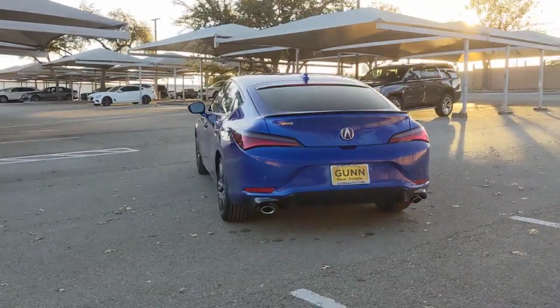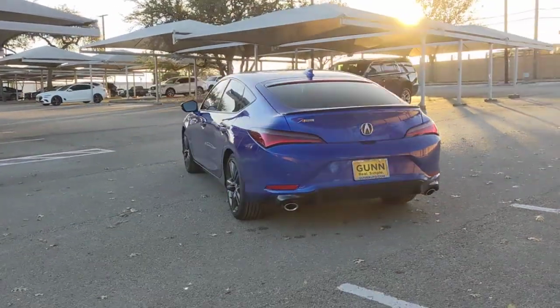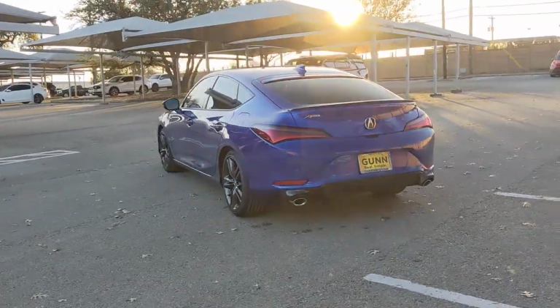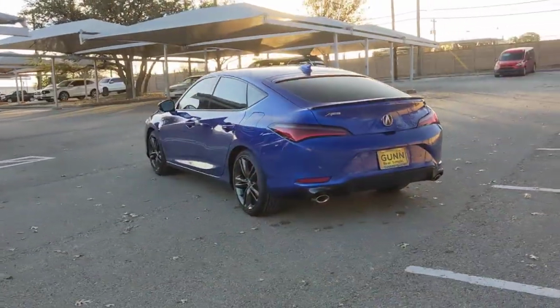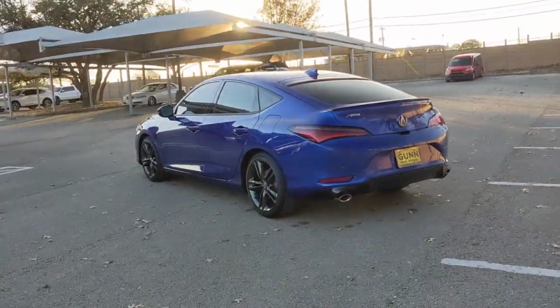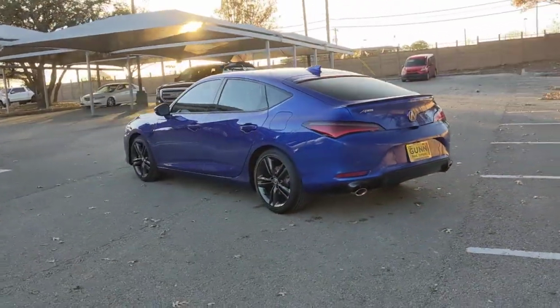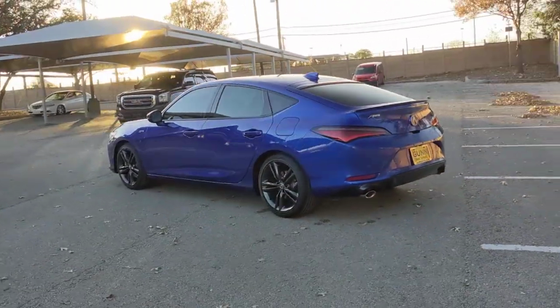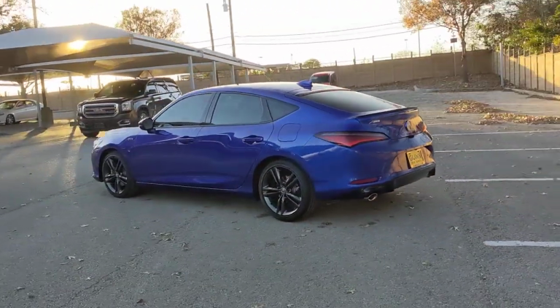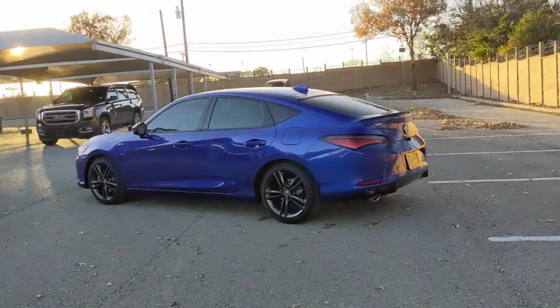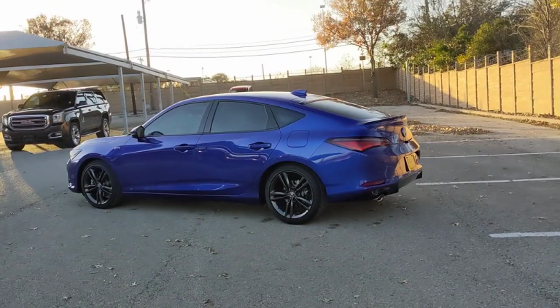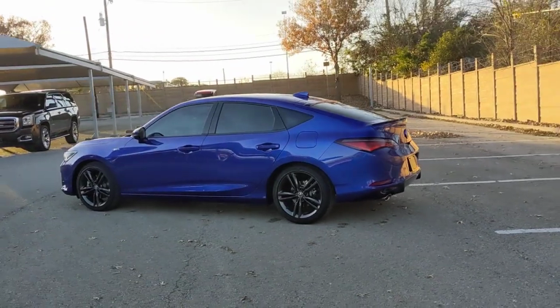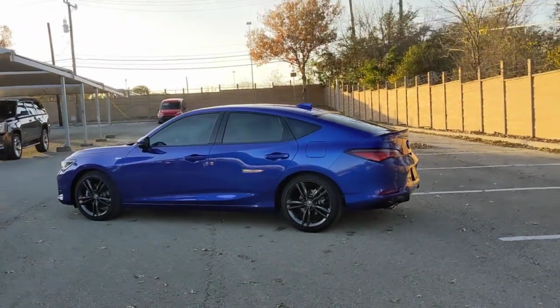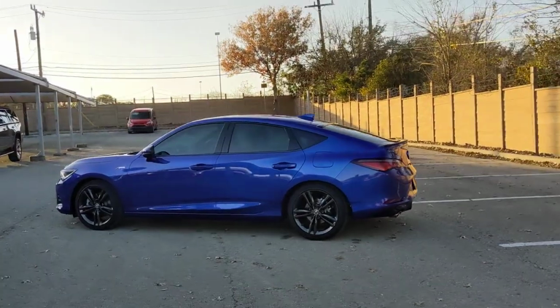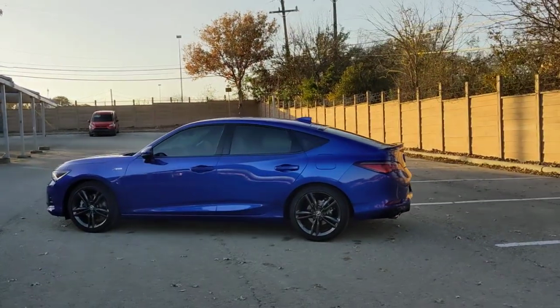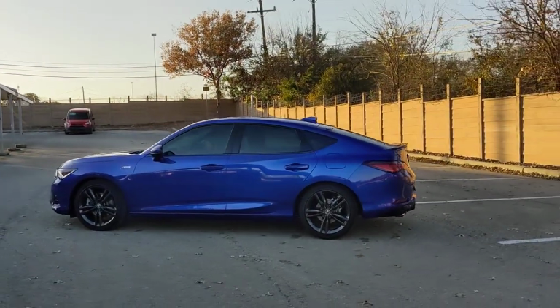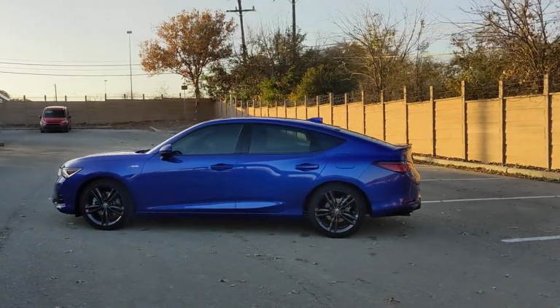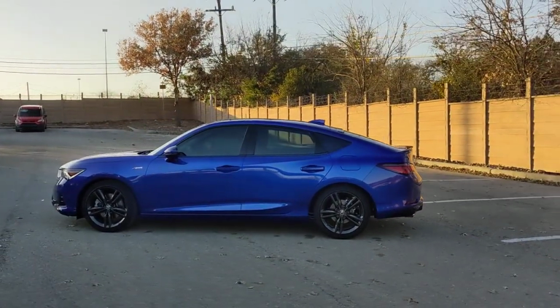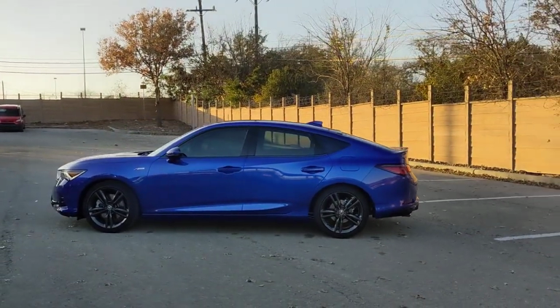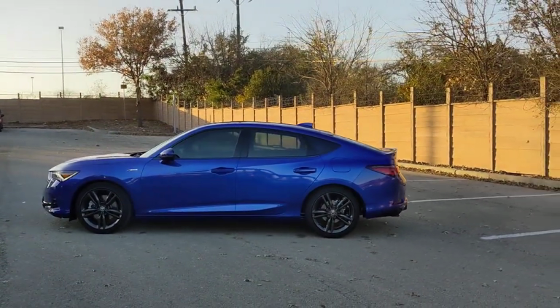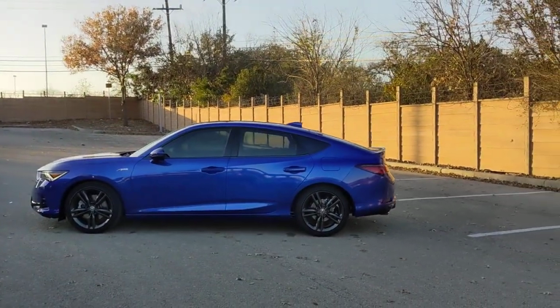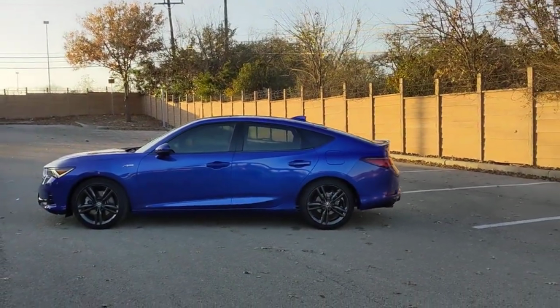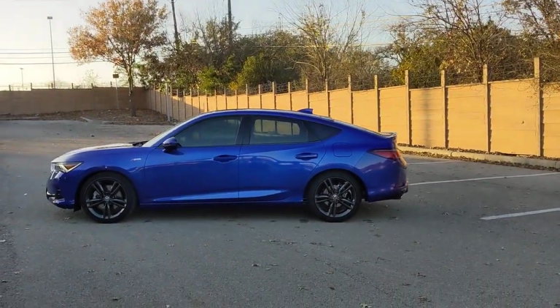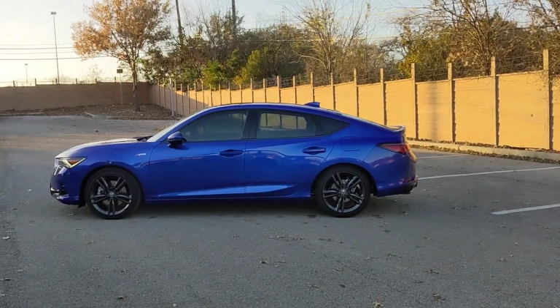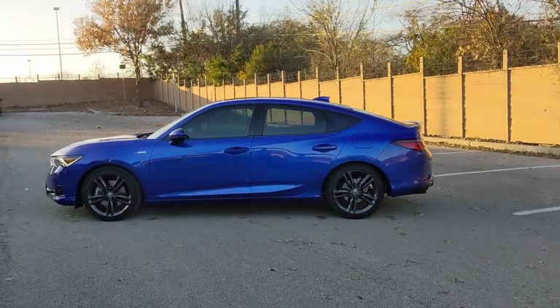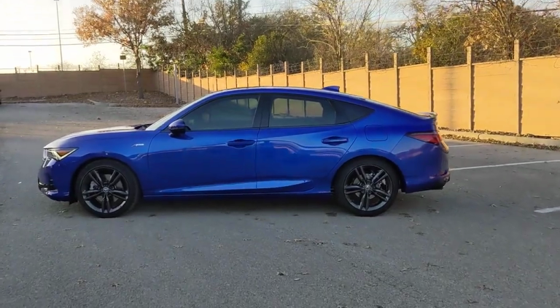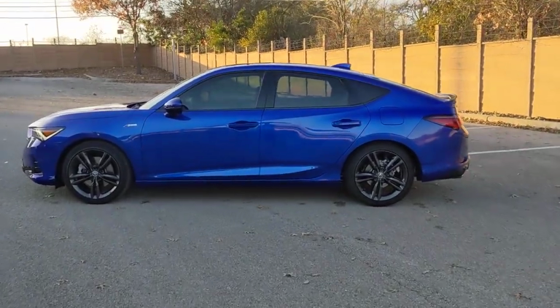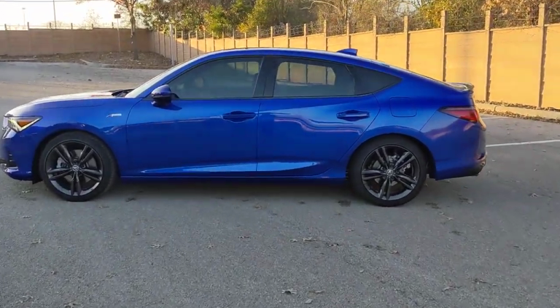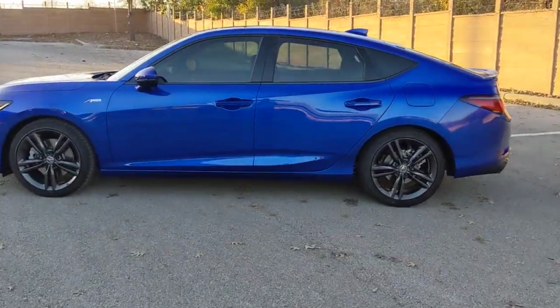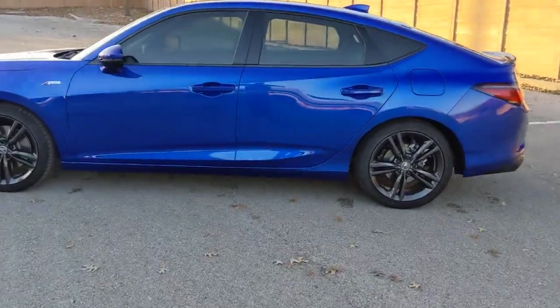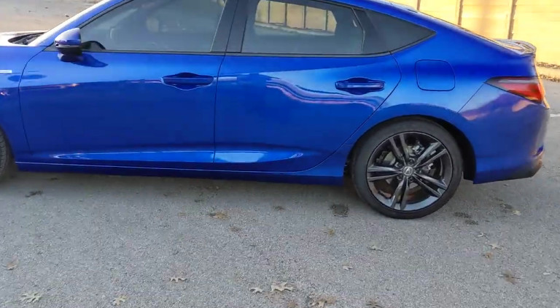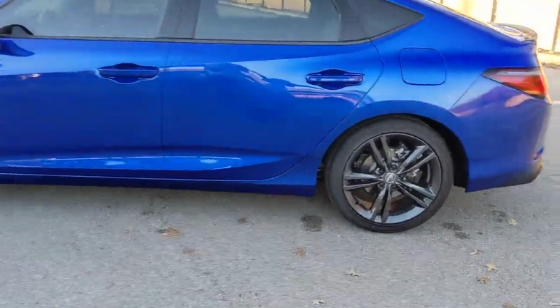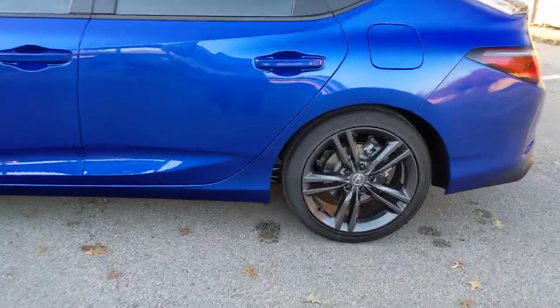Keyless entry, sun/moonroof, power passenger seat, satellite radio, premium sound system, fog lamps, active suspension, keyless start, adaptive cruise control, backup camera.